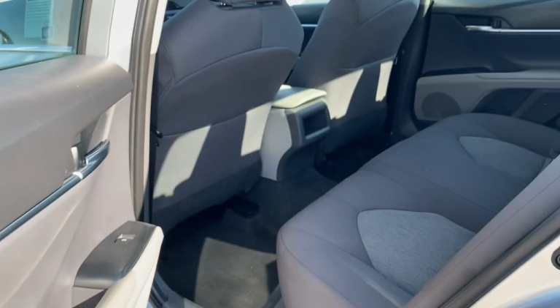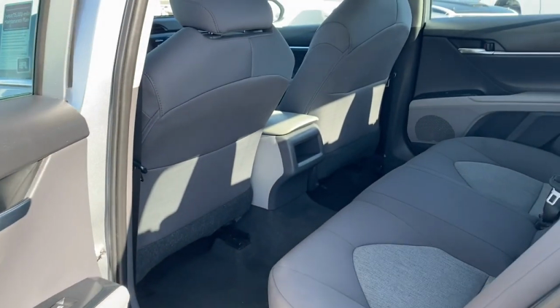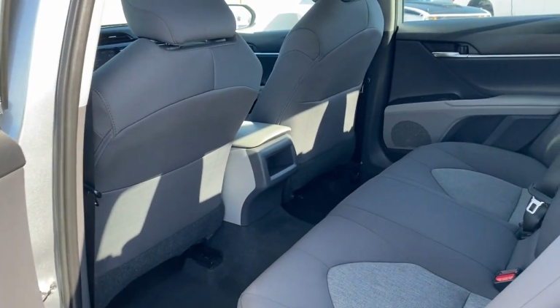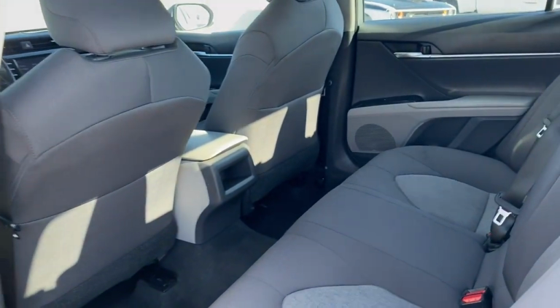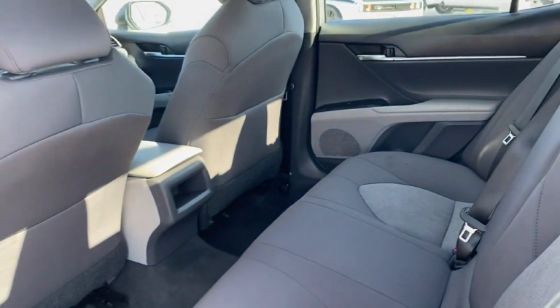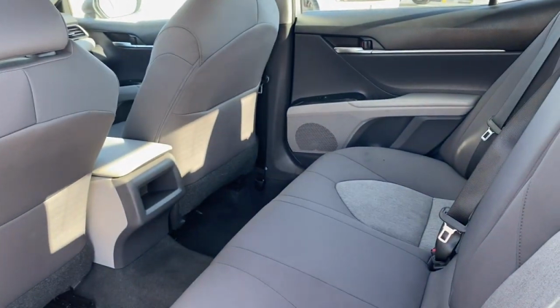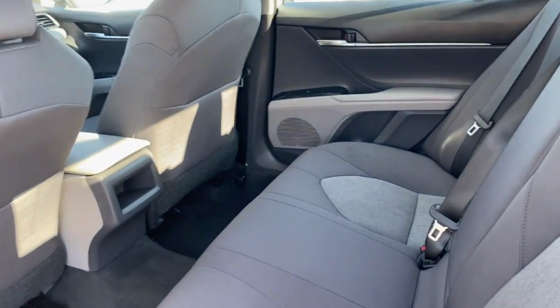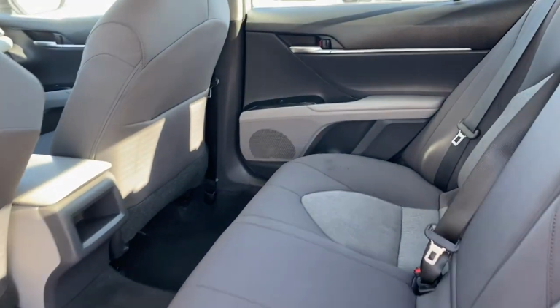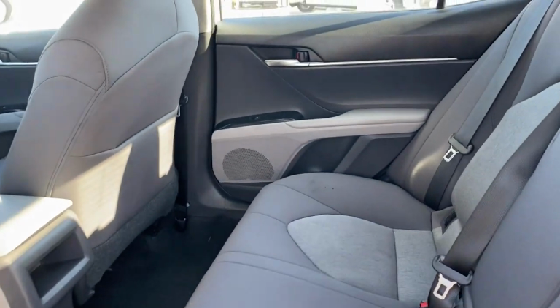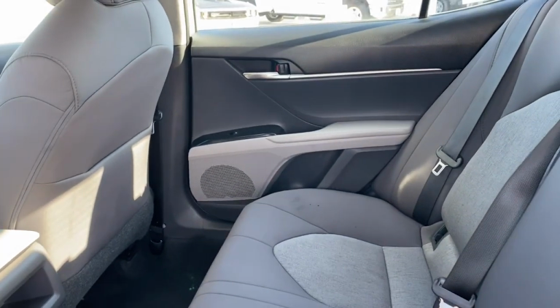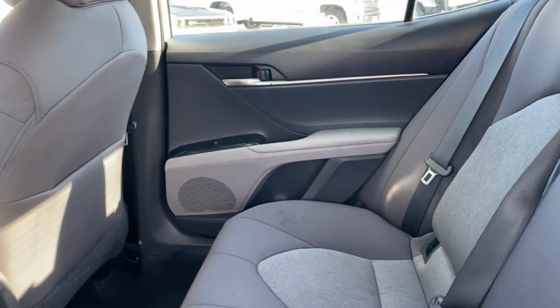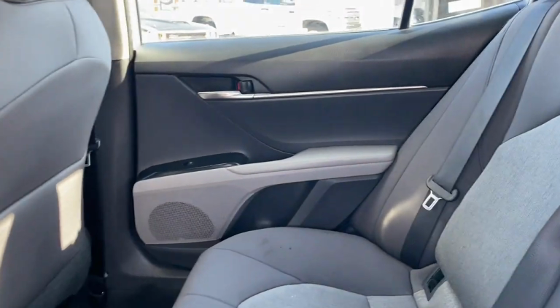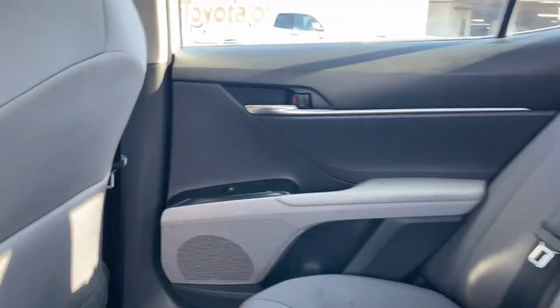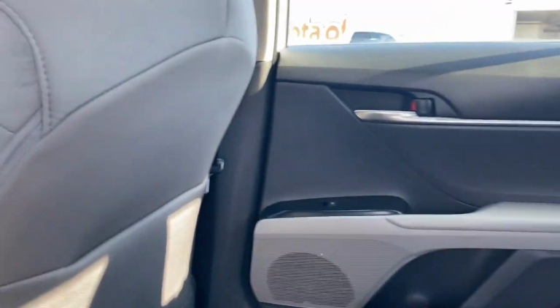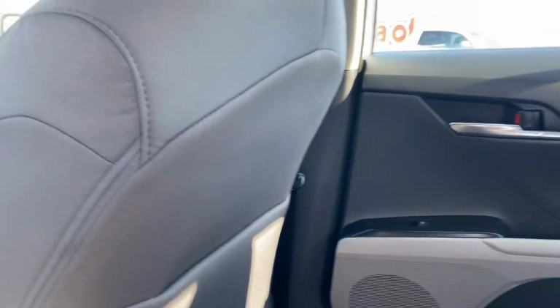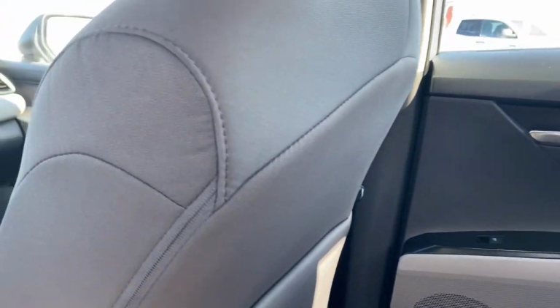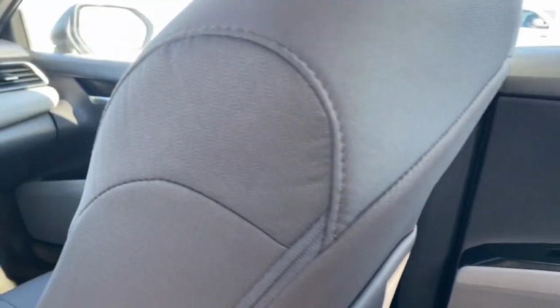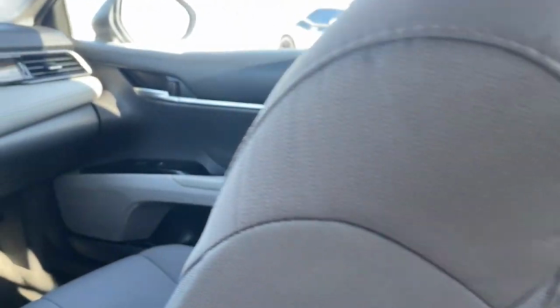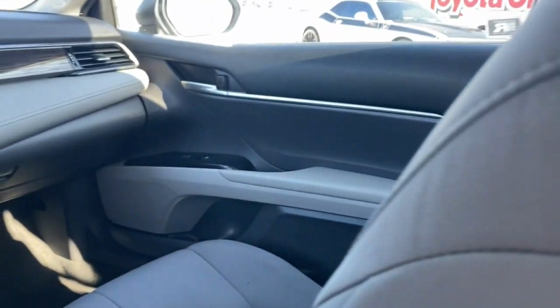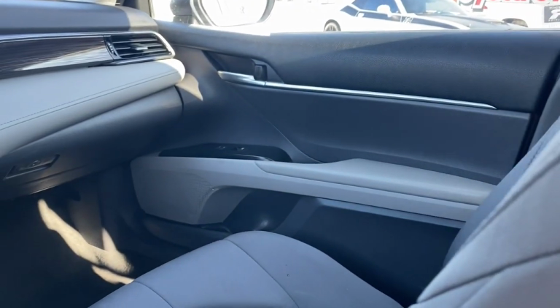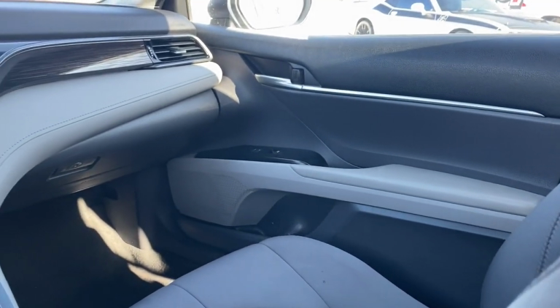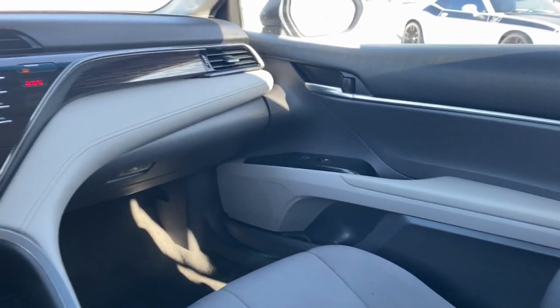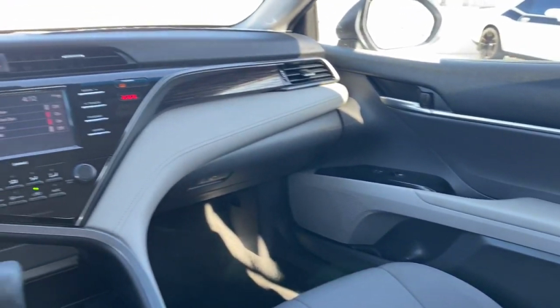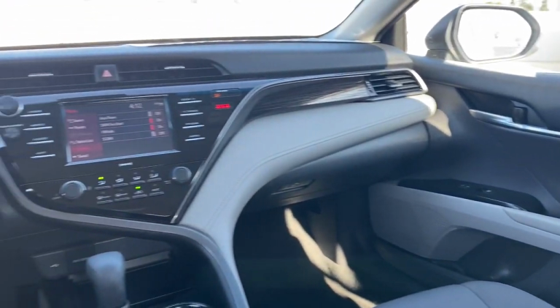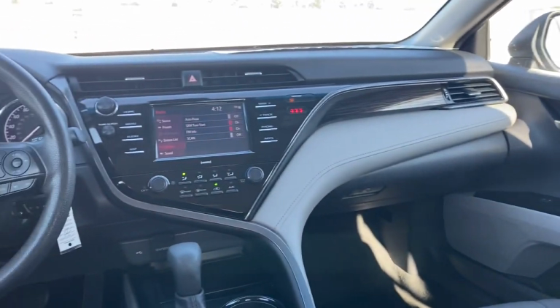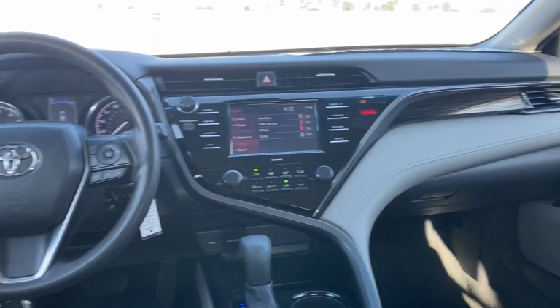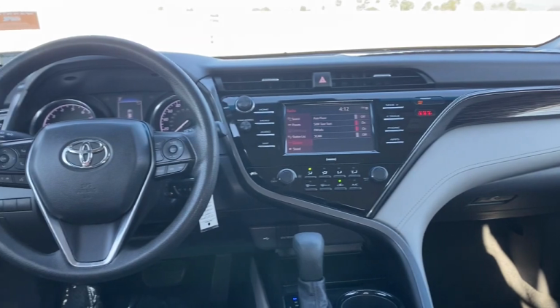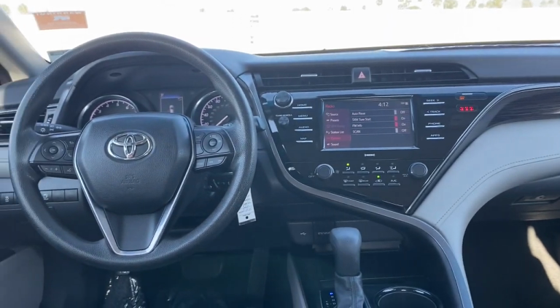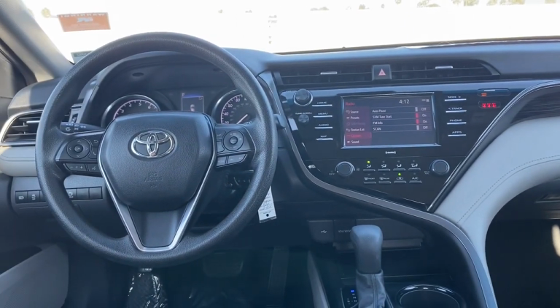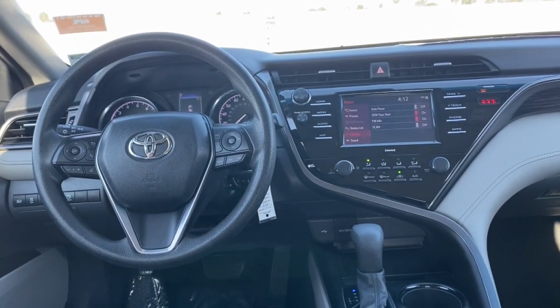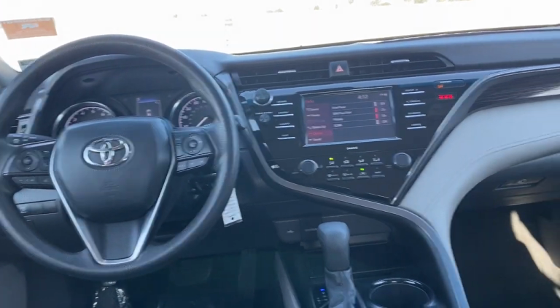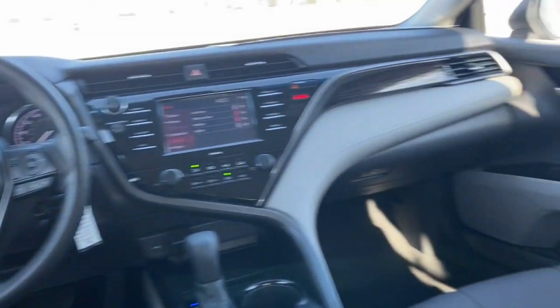Aggressively seductive, solidly practical — we can't wait to introduce you to this exquisite Camry. Come in today and let our knowledgeable staff put you in the driver's seat.